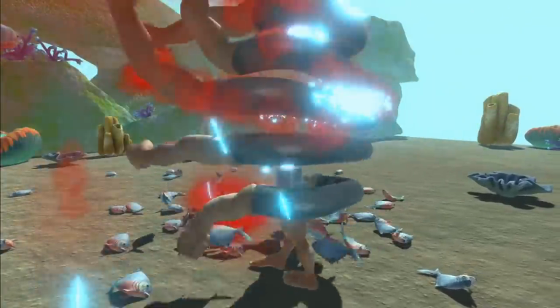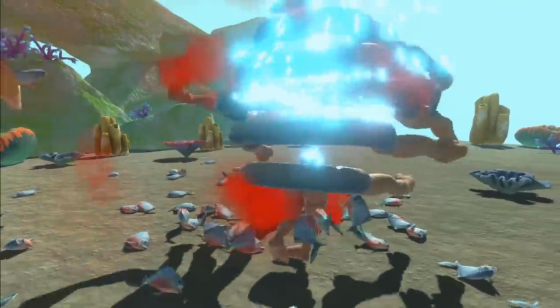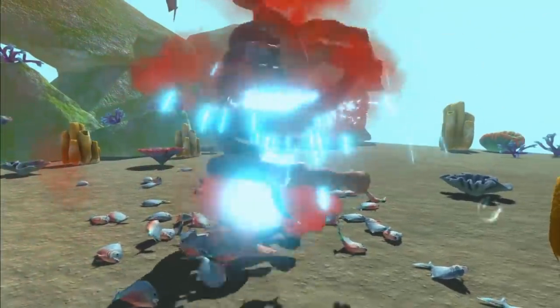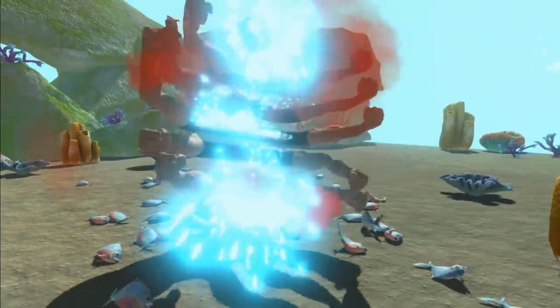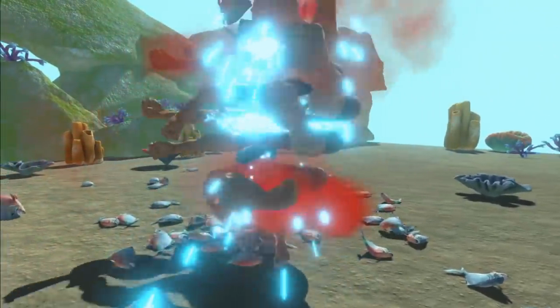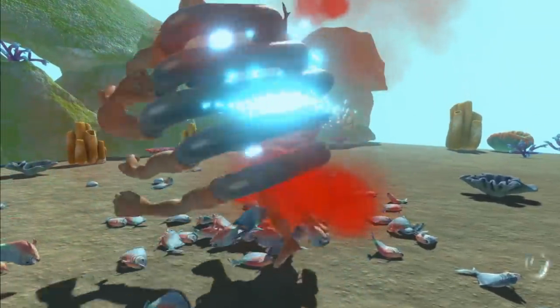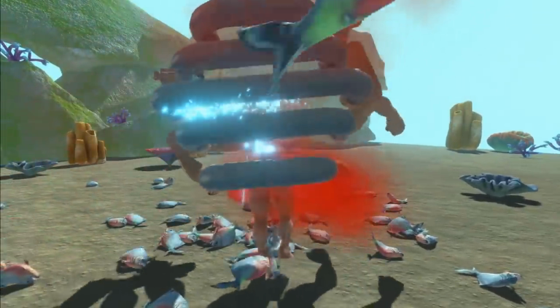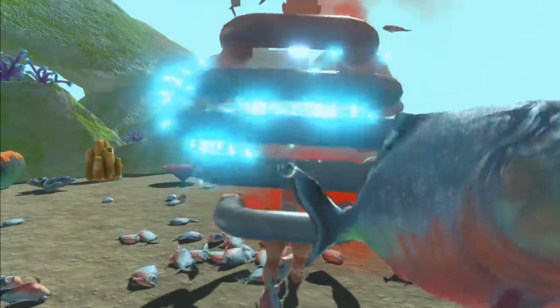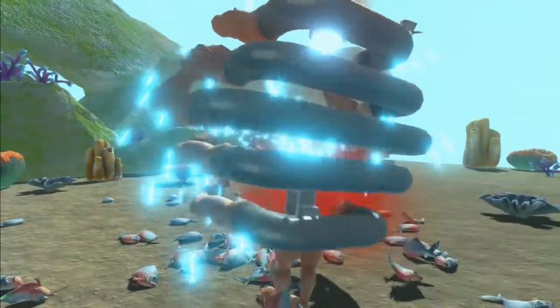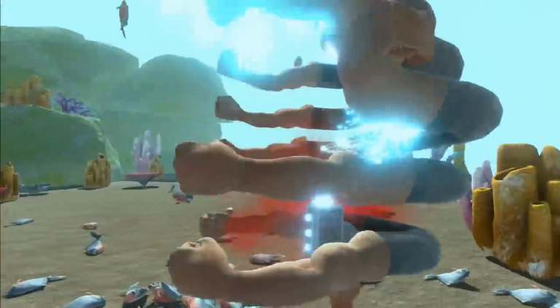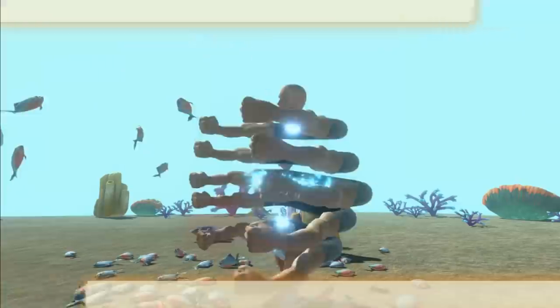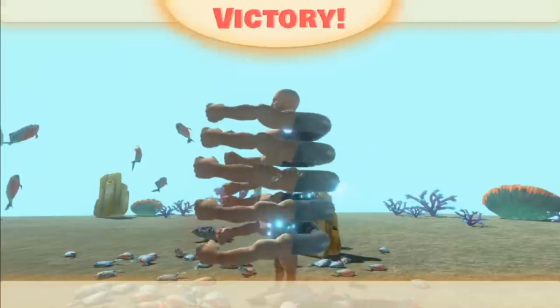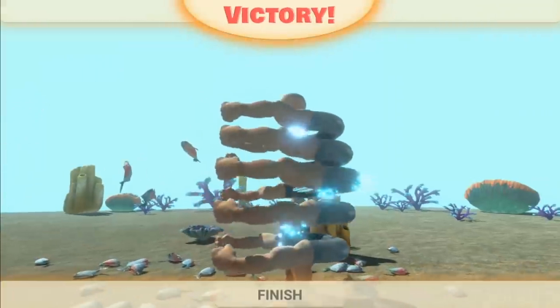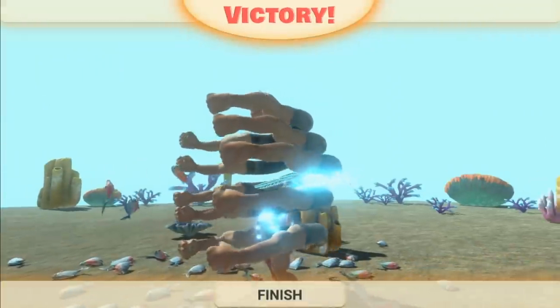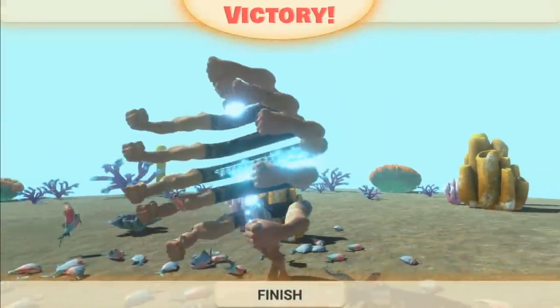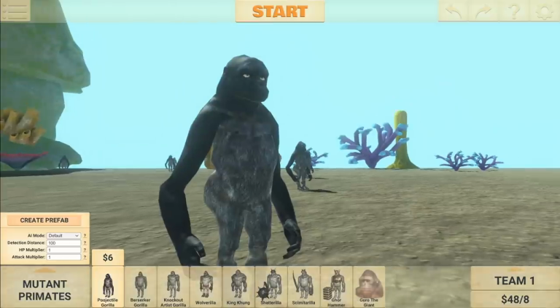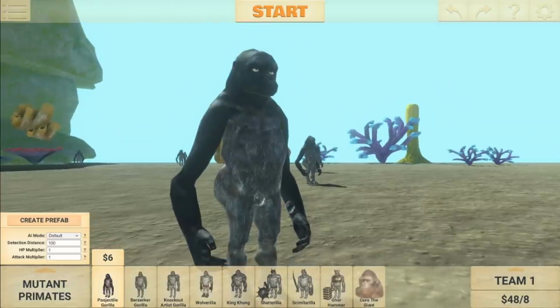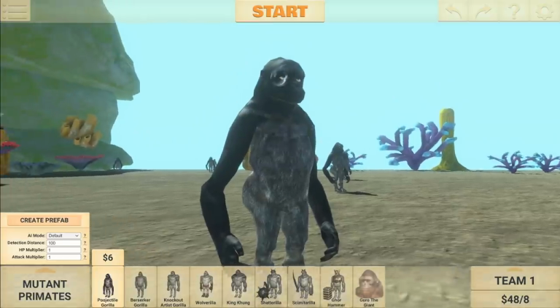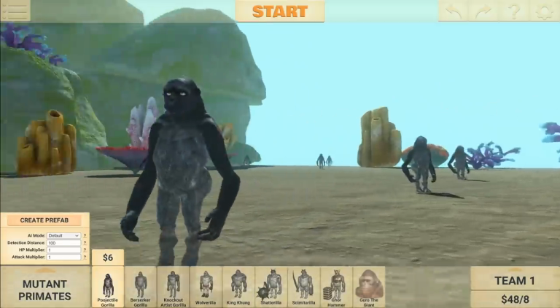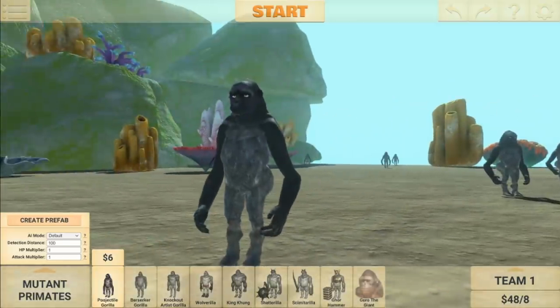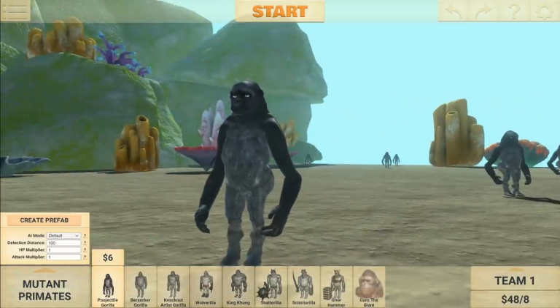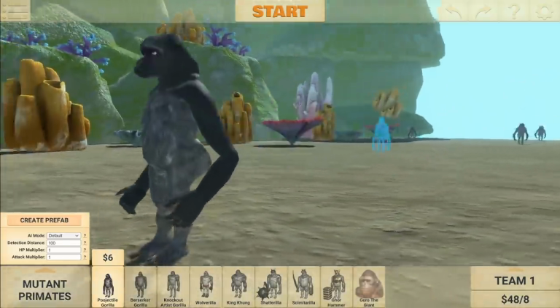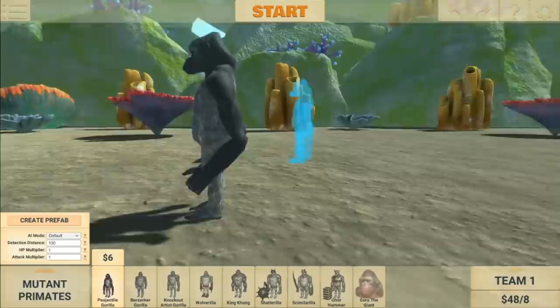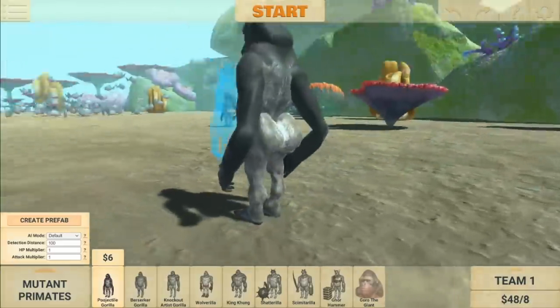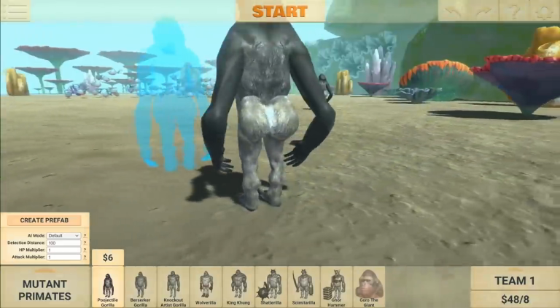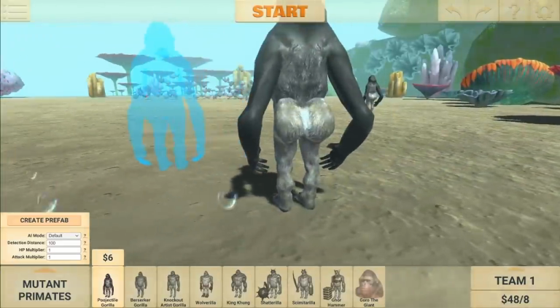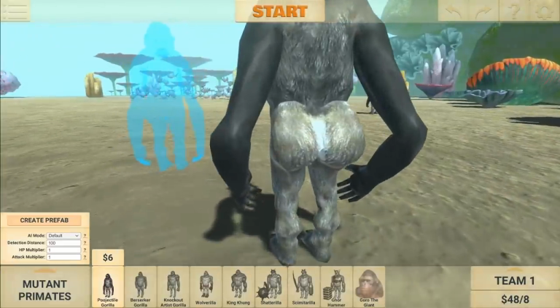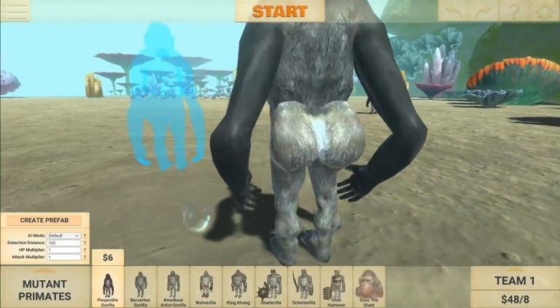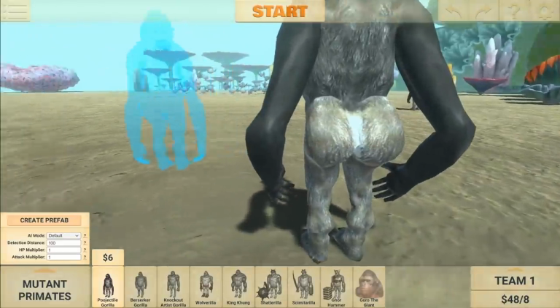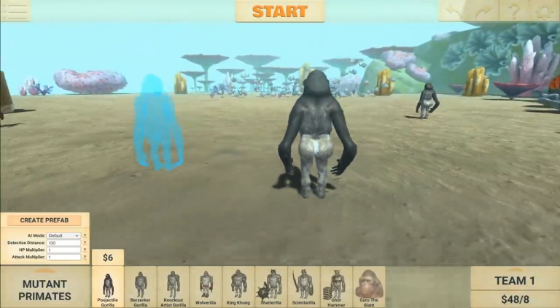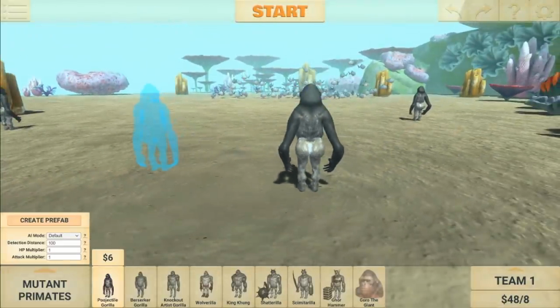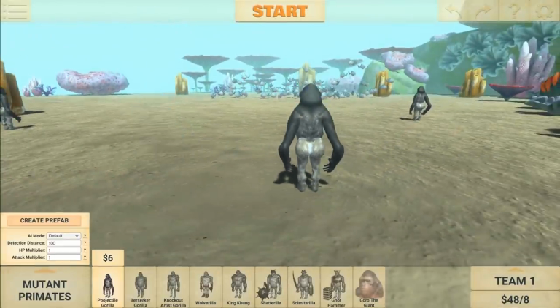Lightning is good against fish because water conducts electricity. Well done, champ. This is eight poo apes — I call them poo apes because they've got giant bombs and they throw actual poo.